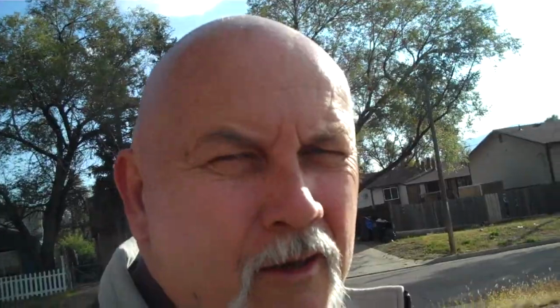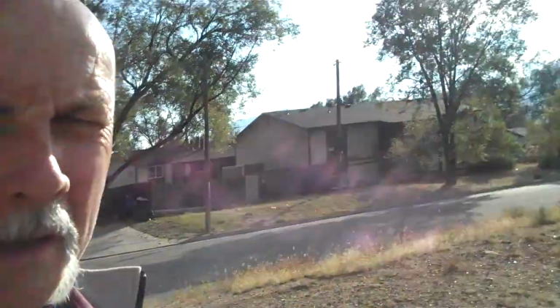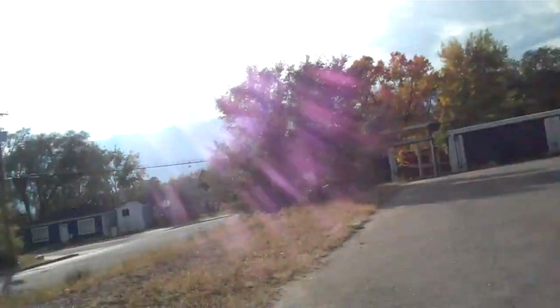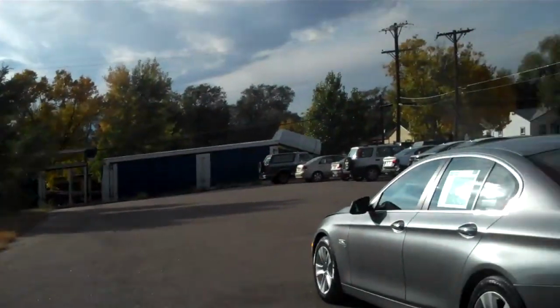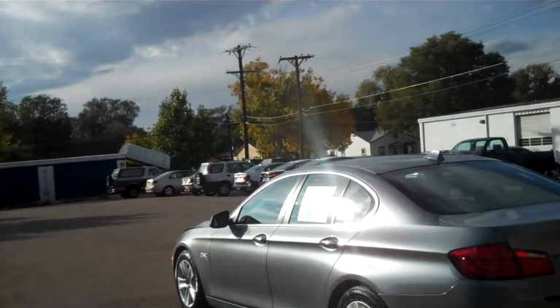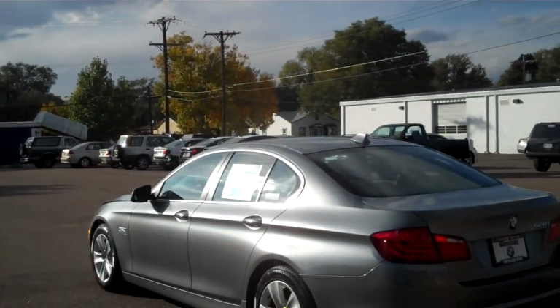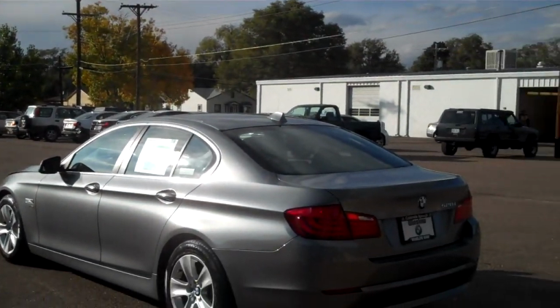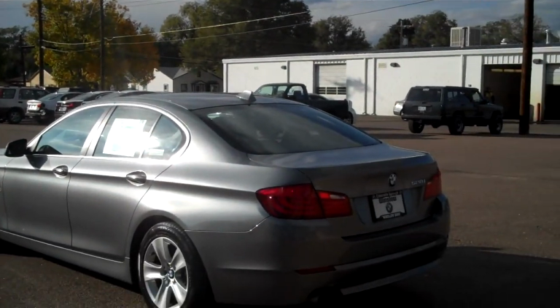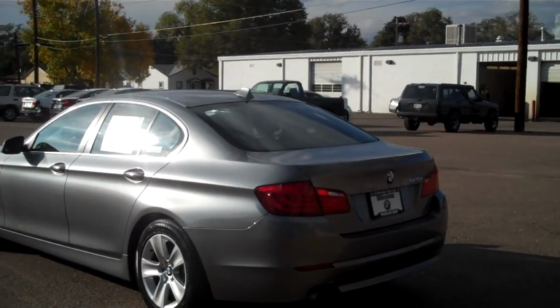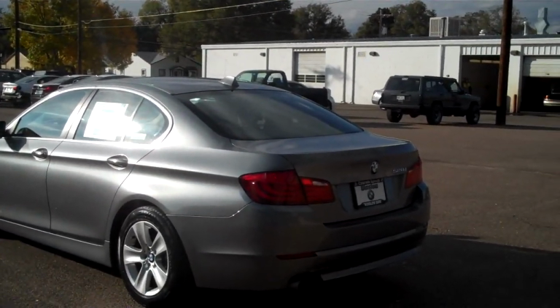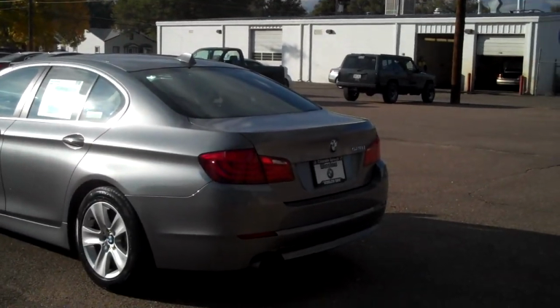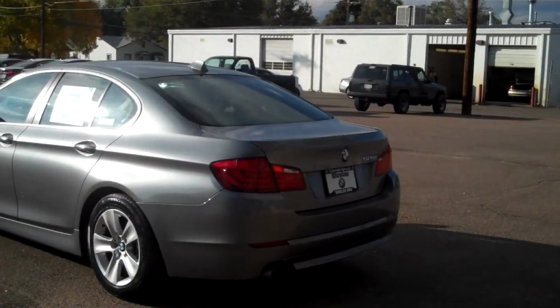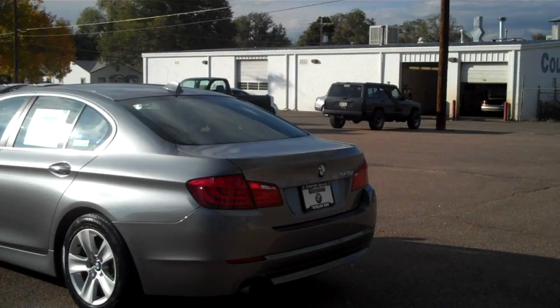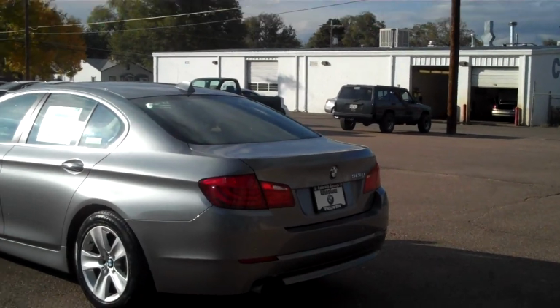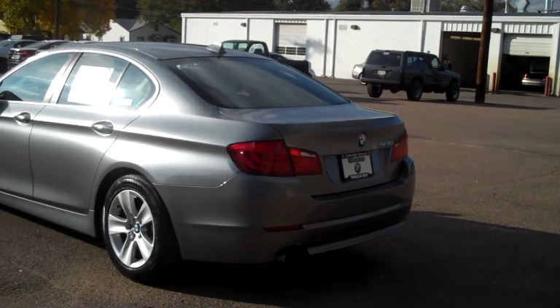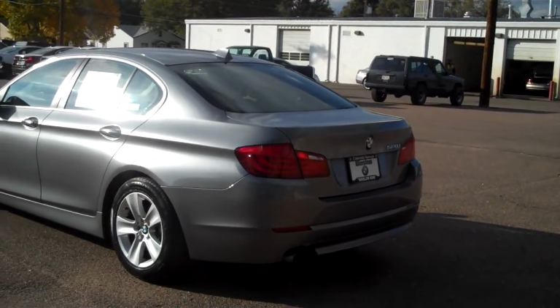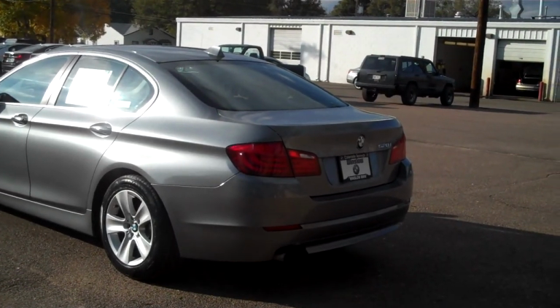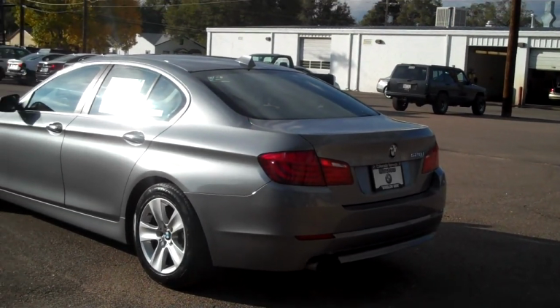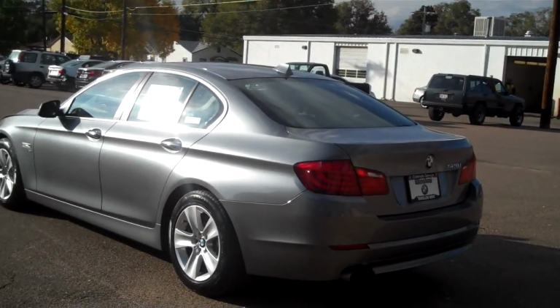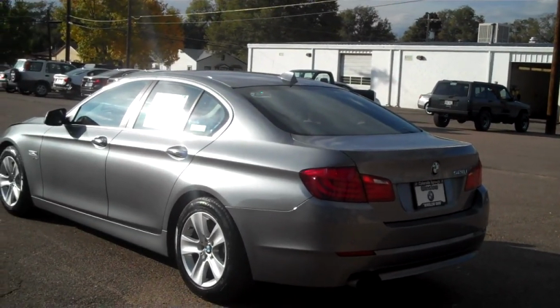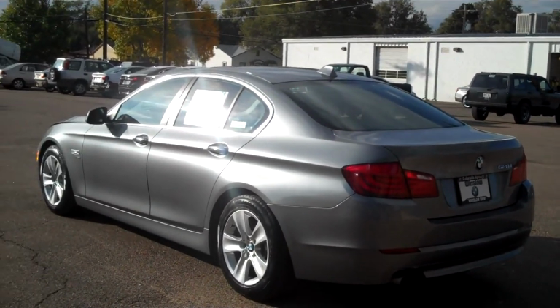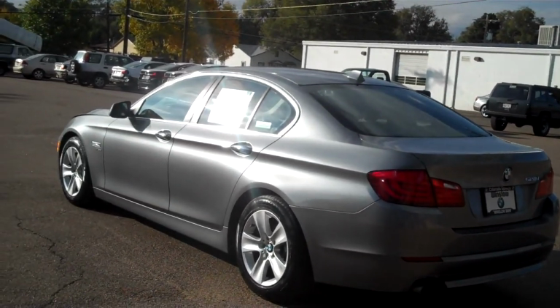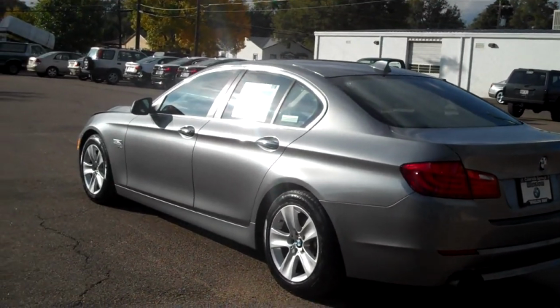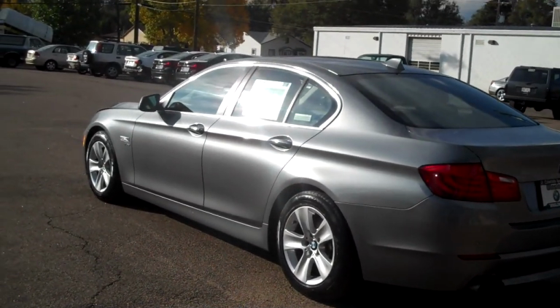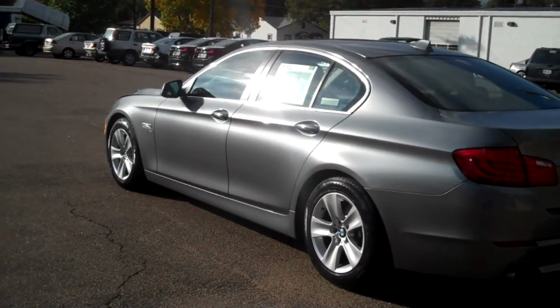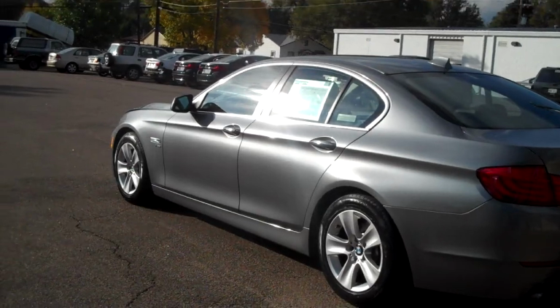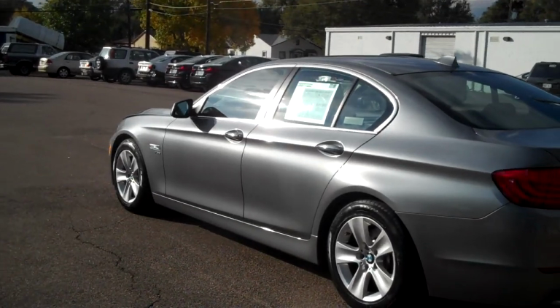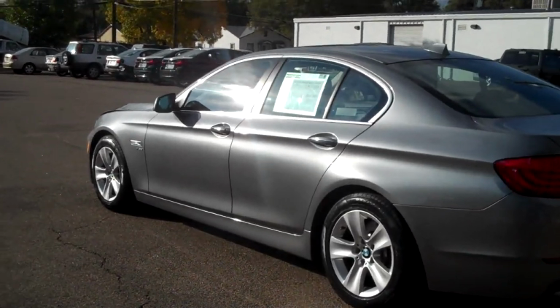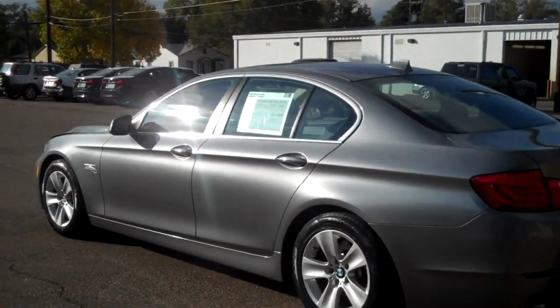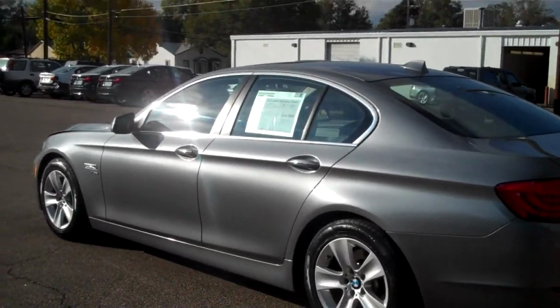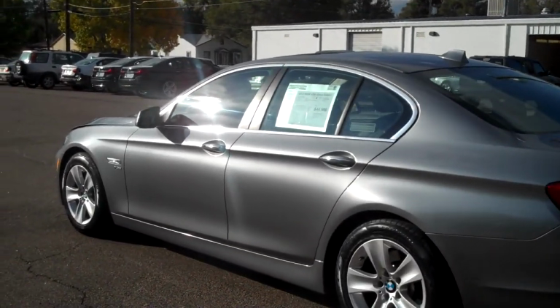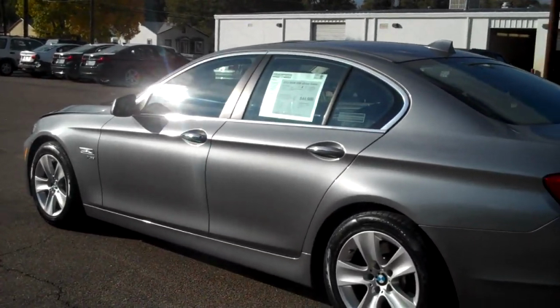Hello, Bob Evans from Winslow BMW in sunny Colorado Springs, Colorado. What we have today is a really nice 2012 certified pre-owned BMW. It's a 528 xDrive sedan. It's in gorgeous condition.